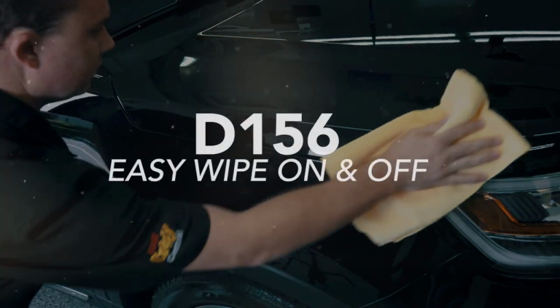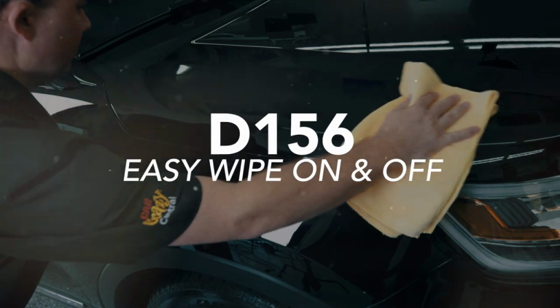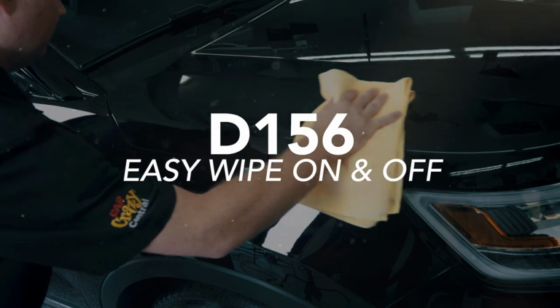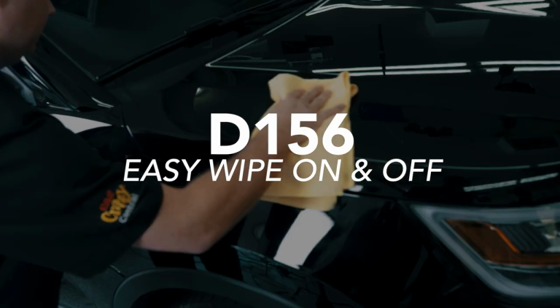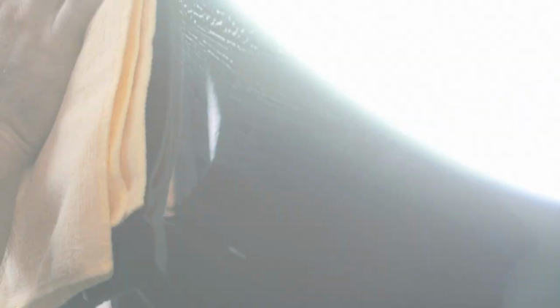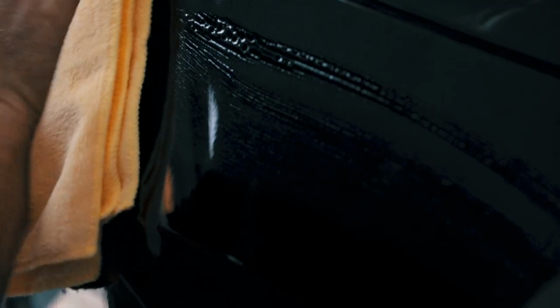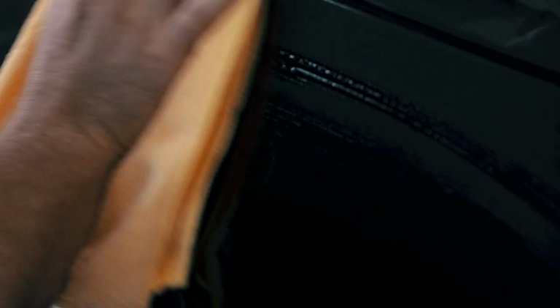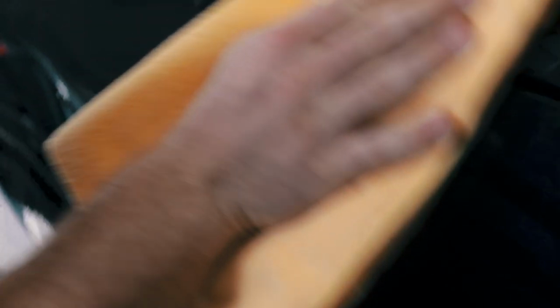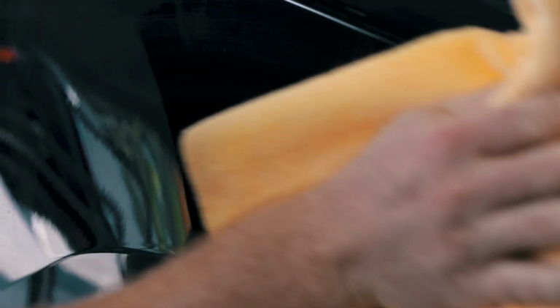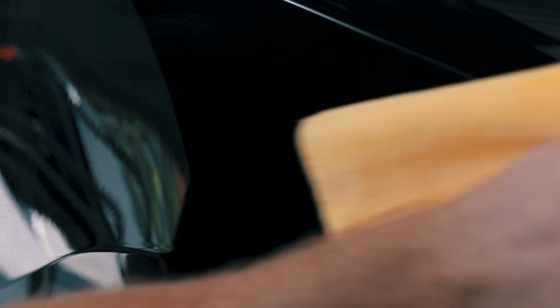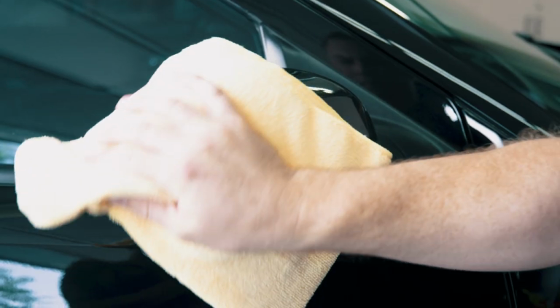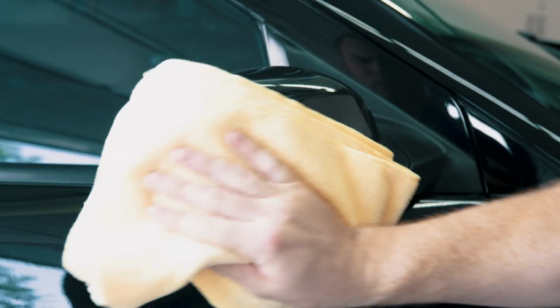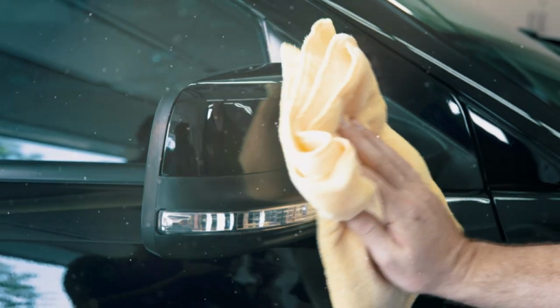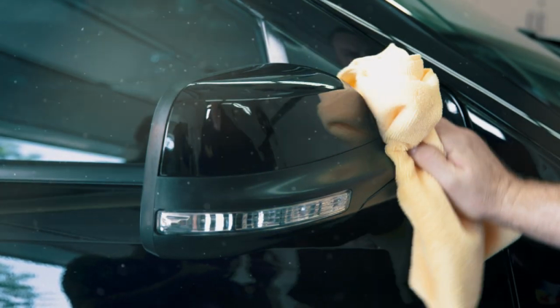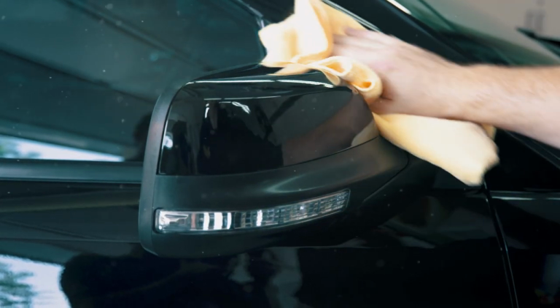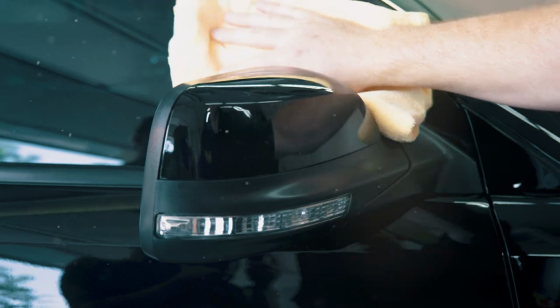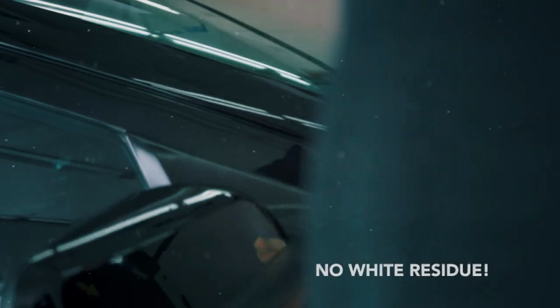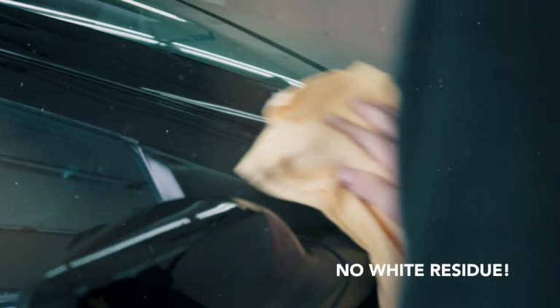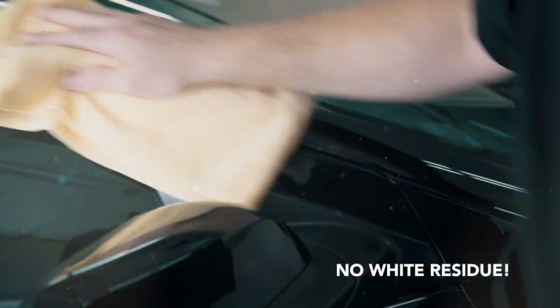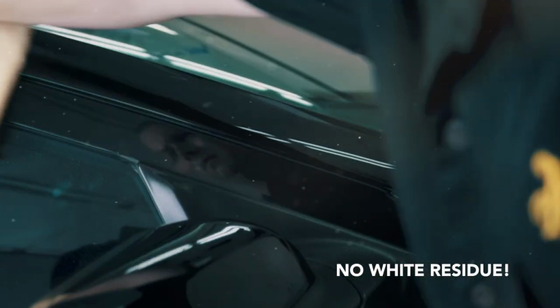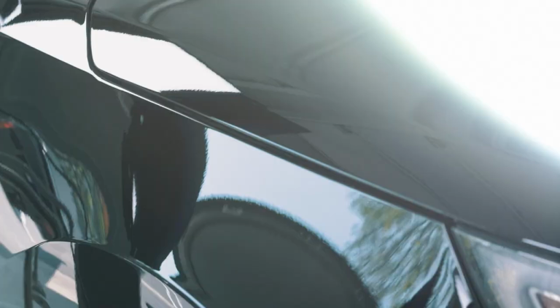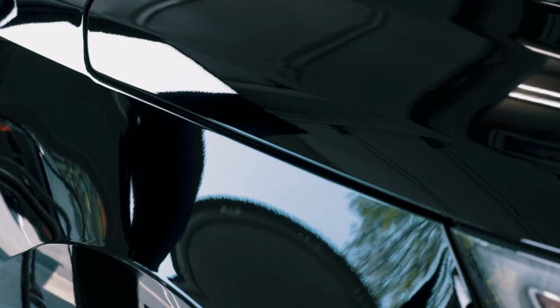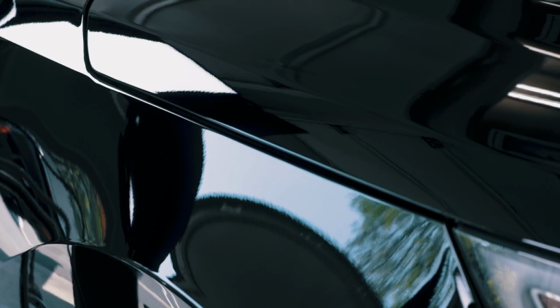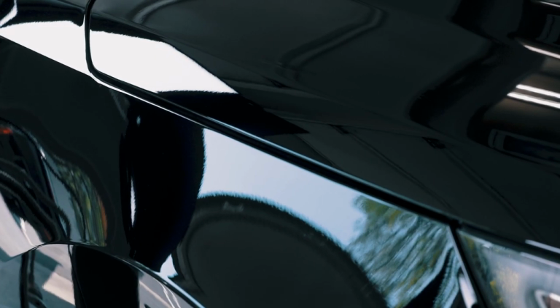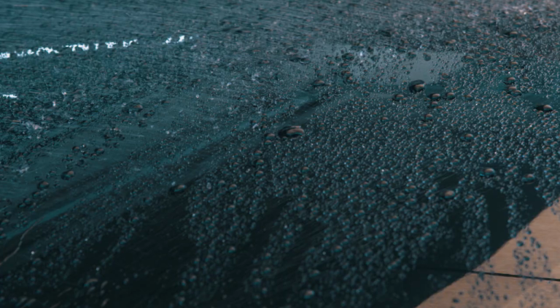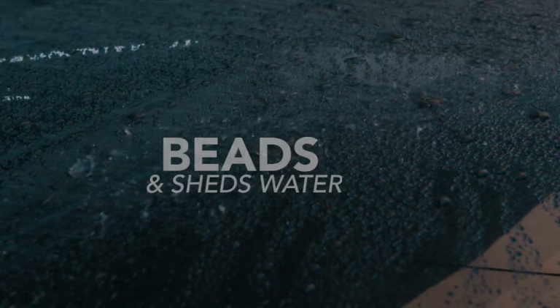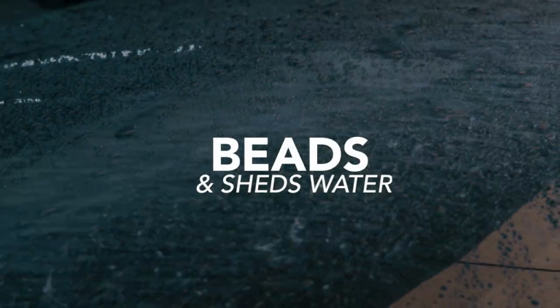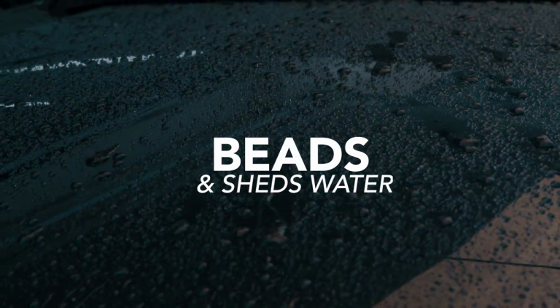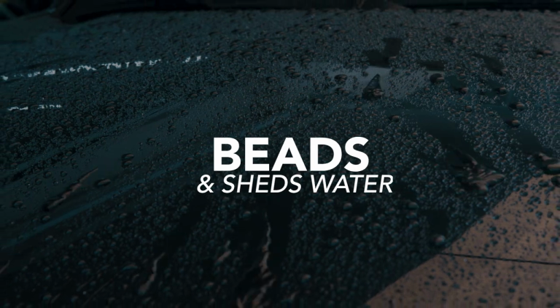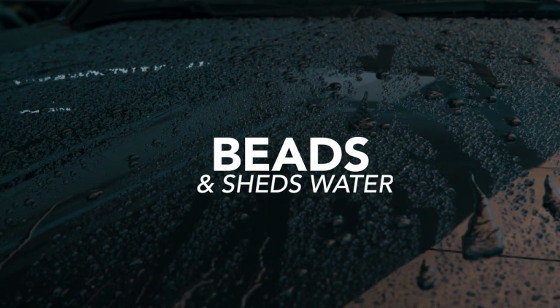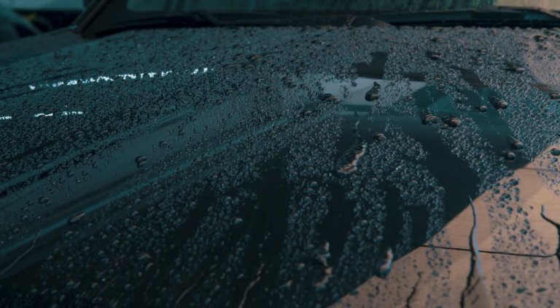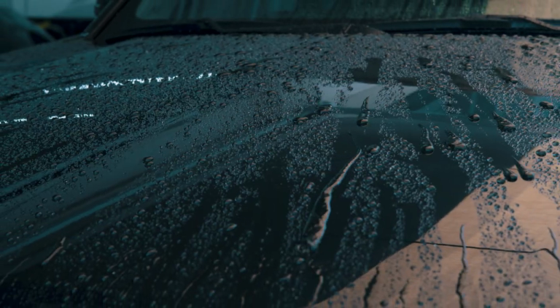D156 easily wipes away from all exterior surfaces including paint, glass, chrome, and even trim without leaving behind tough to remove white residue. Best of all, it aggressively beads and sheds water to make washing and drying easier than ever.